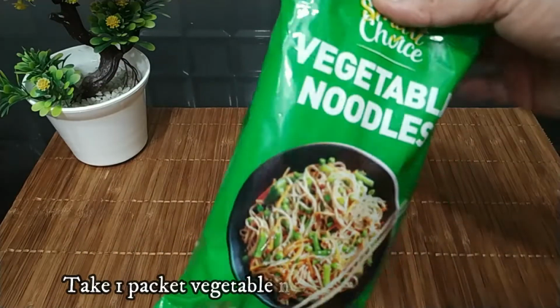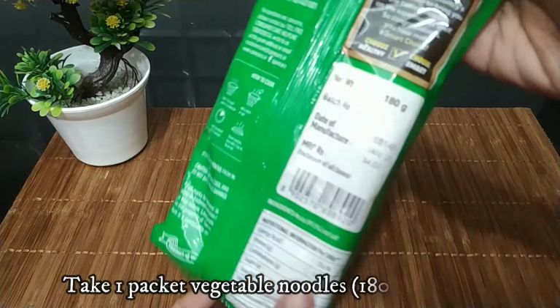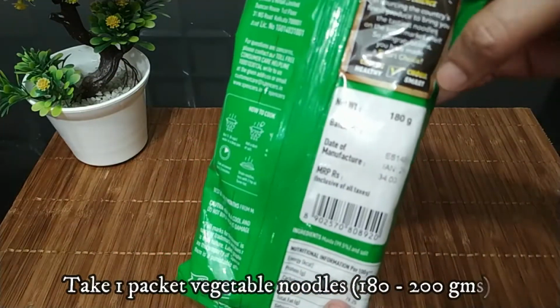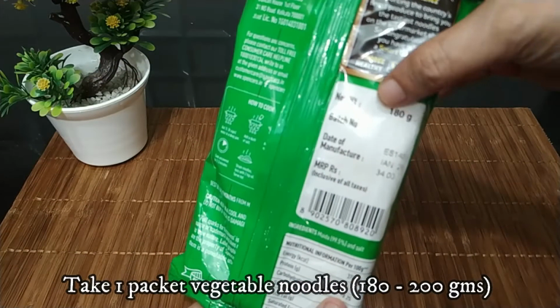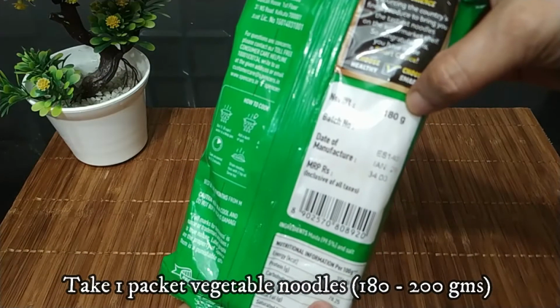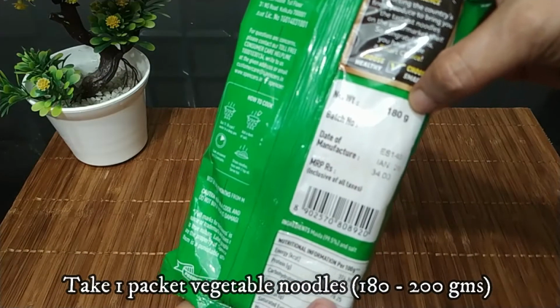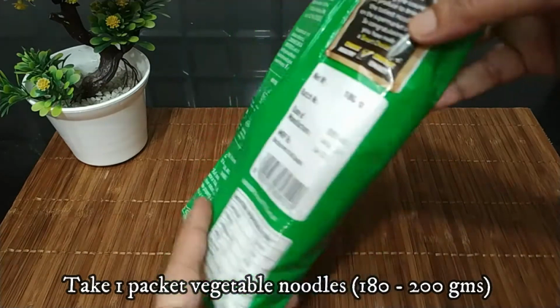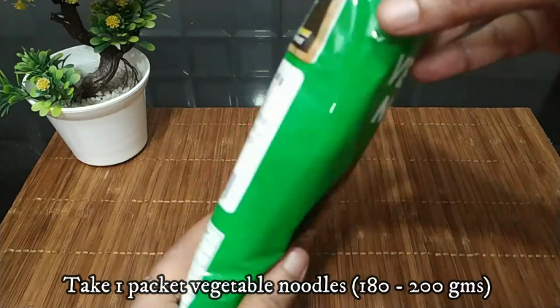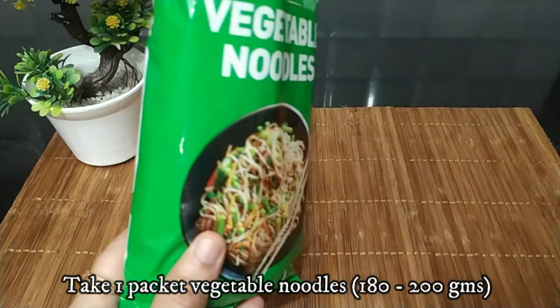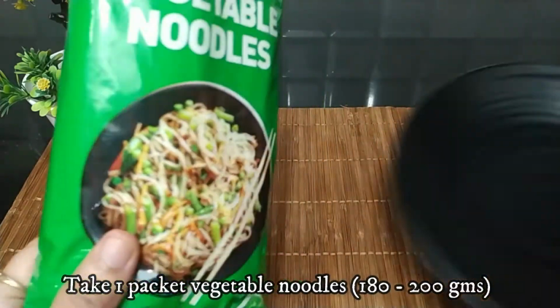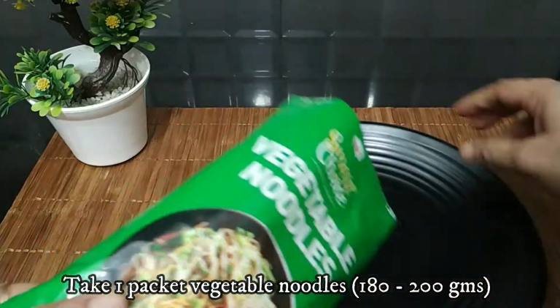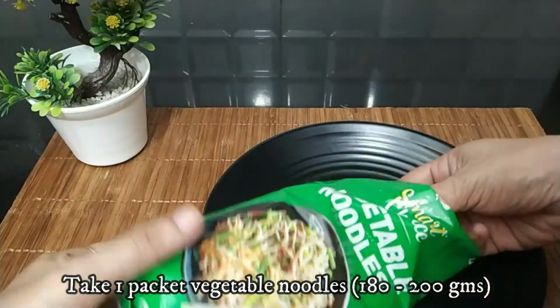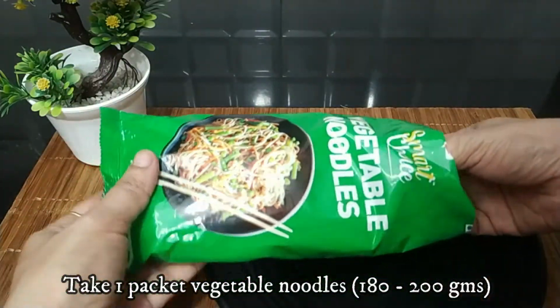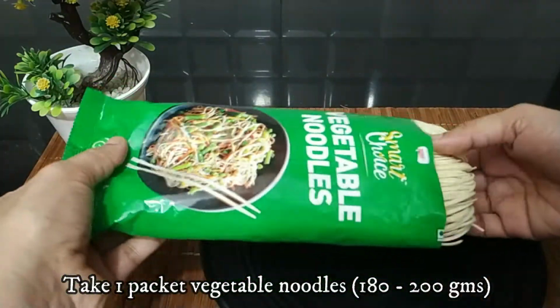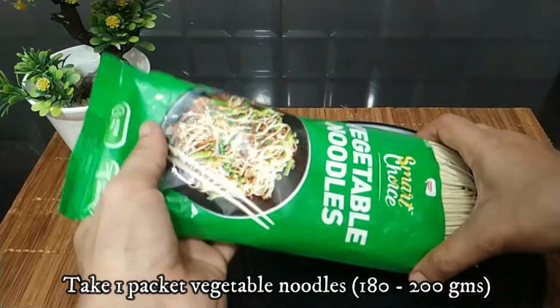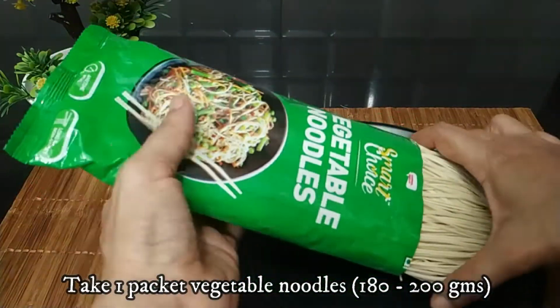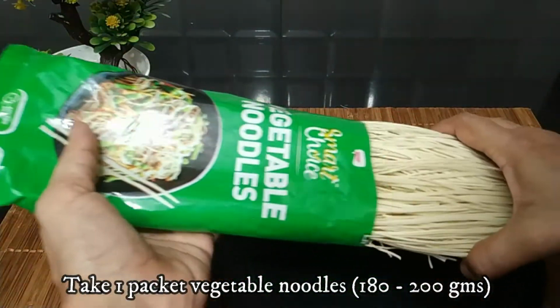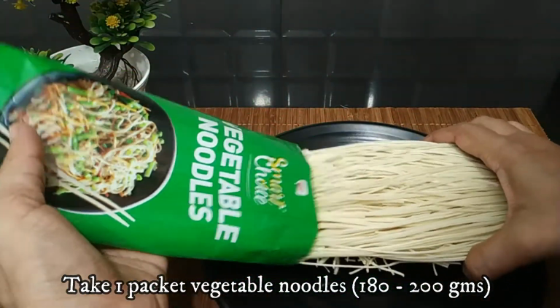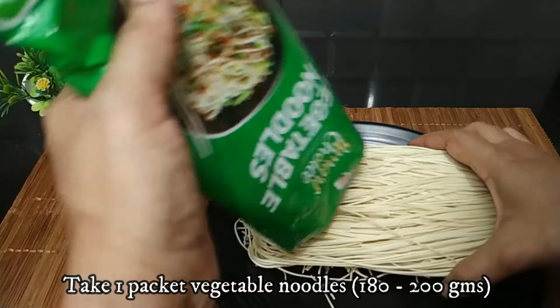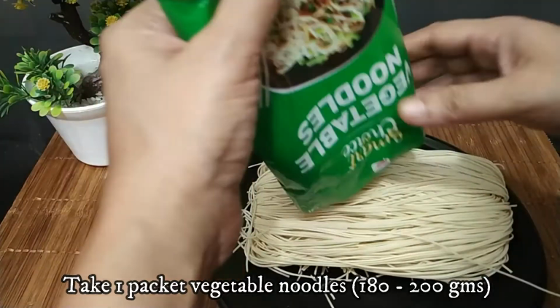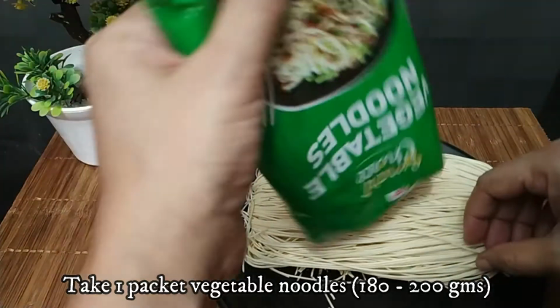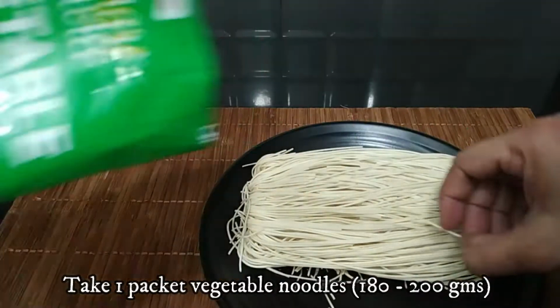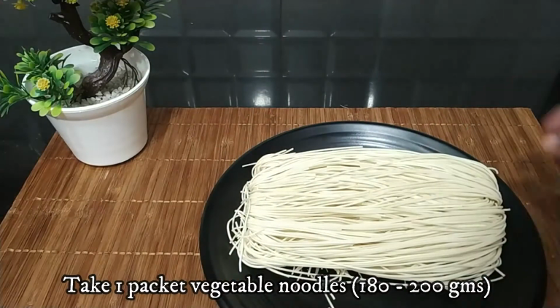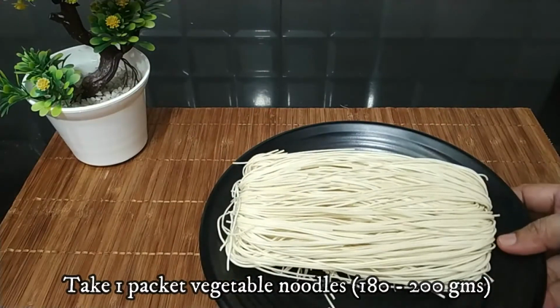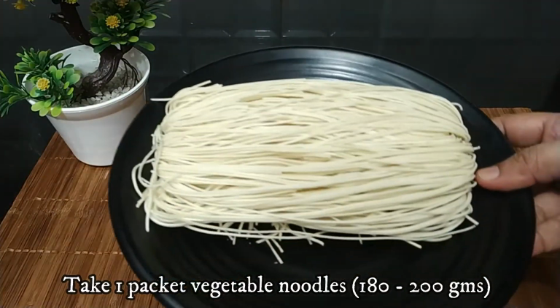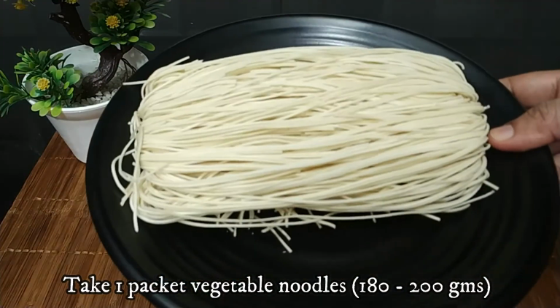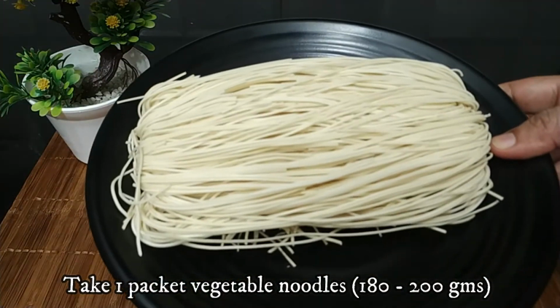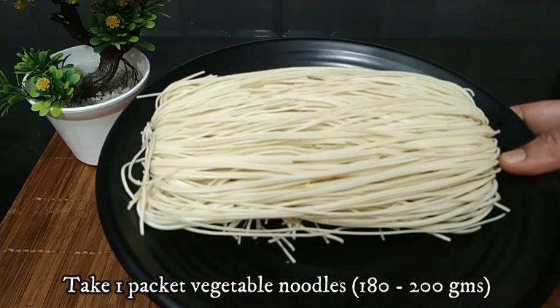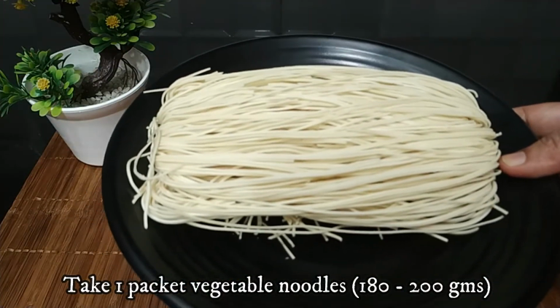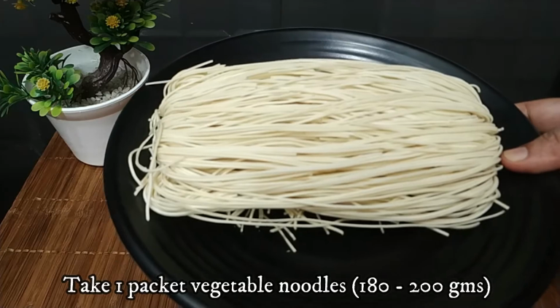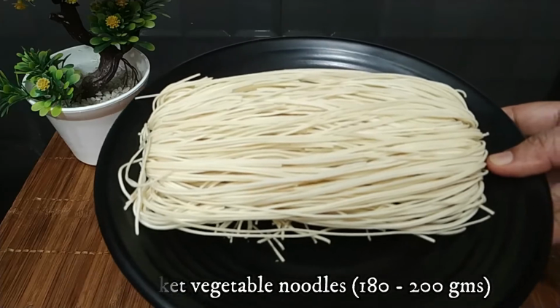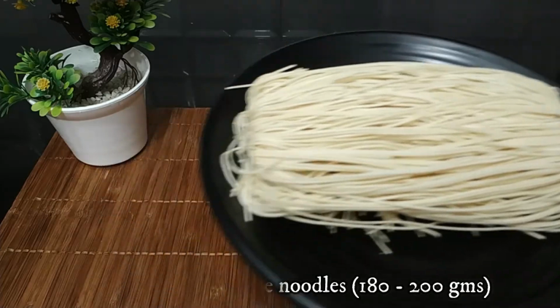I have a Hakka noodles packet — it's 180 grams. Sometimes the noodles are less in the packet, but these noodles are sufficient for 4 people. Let's boil them.